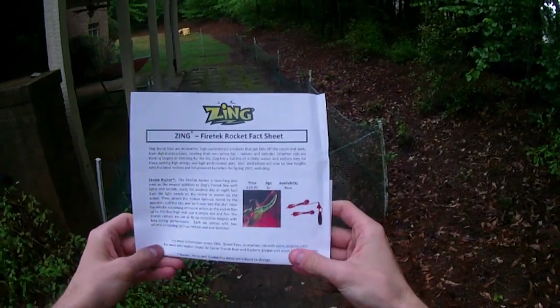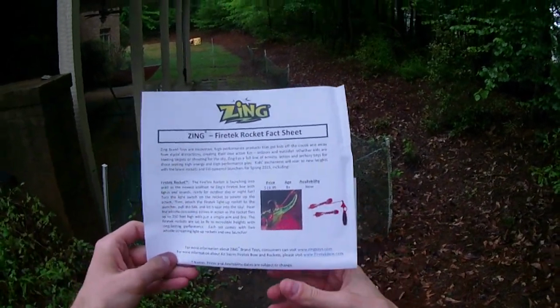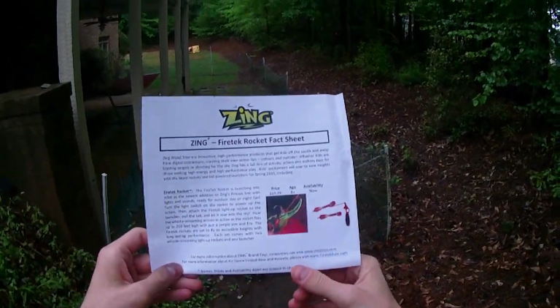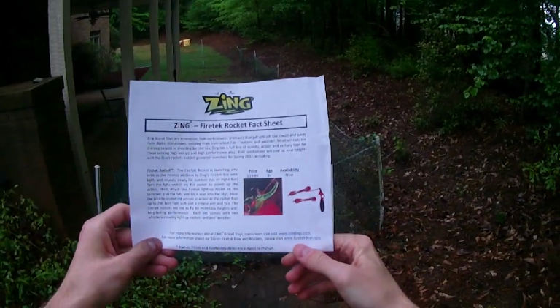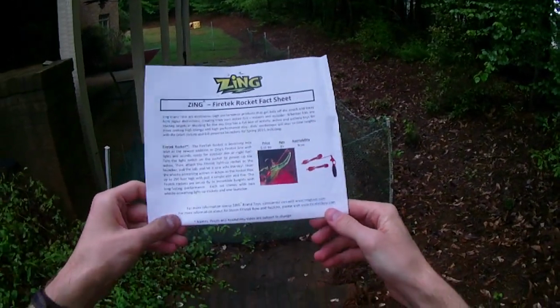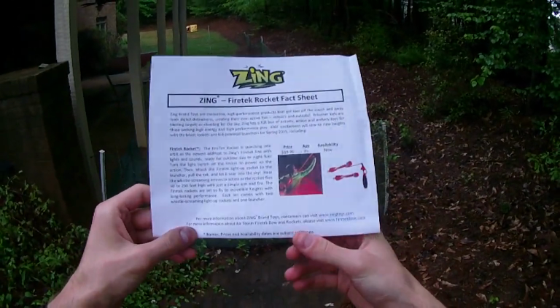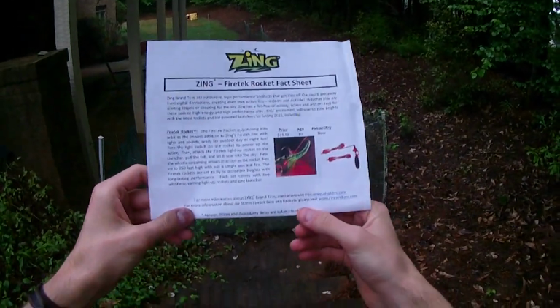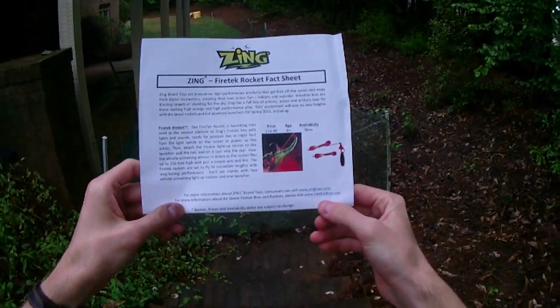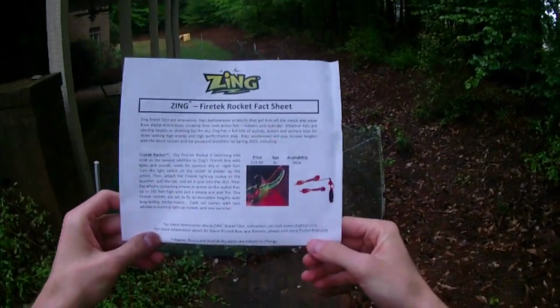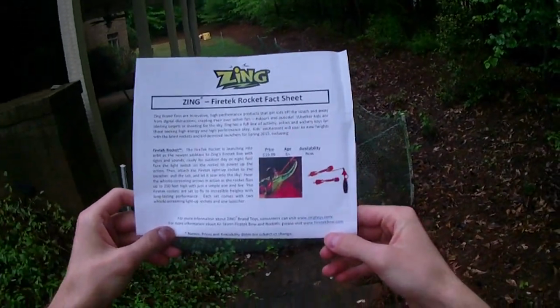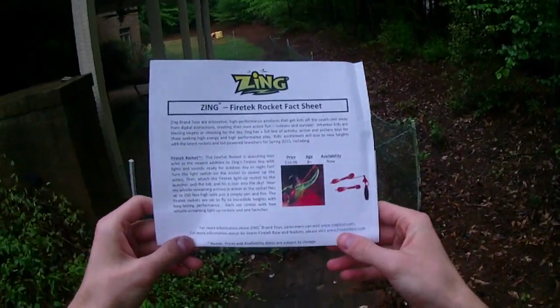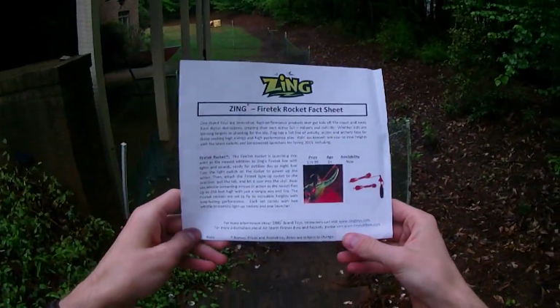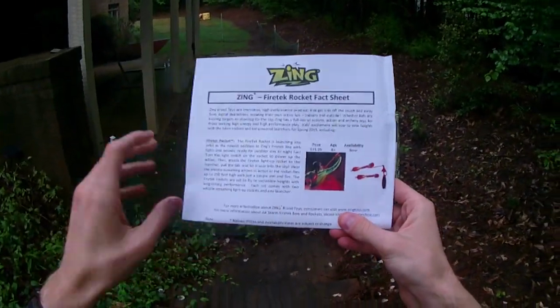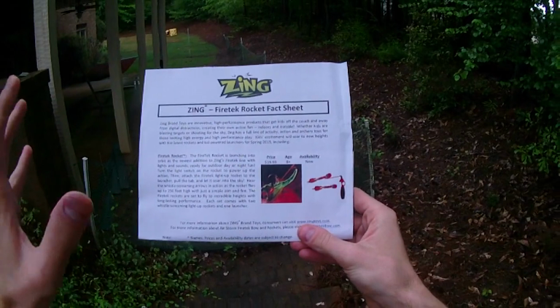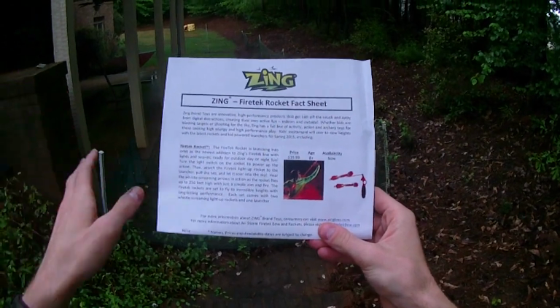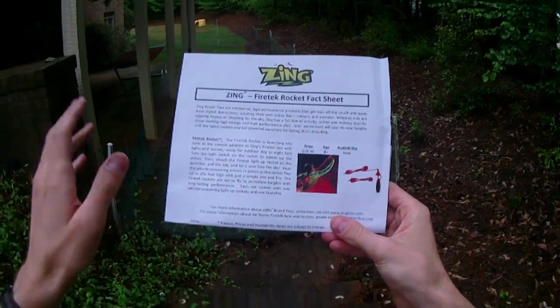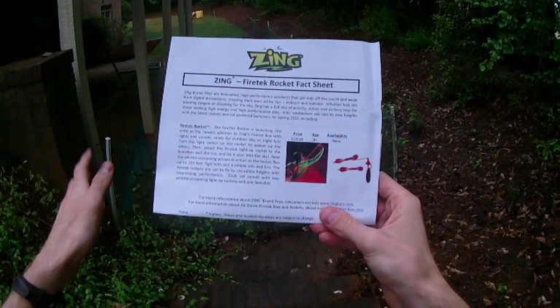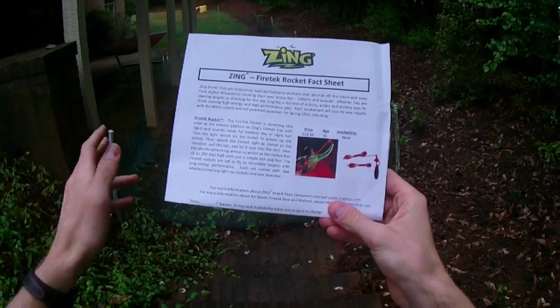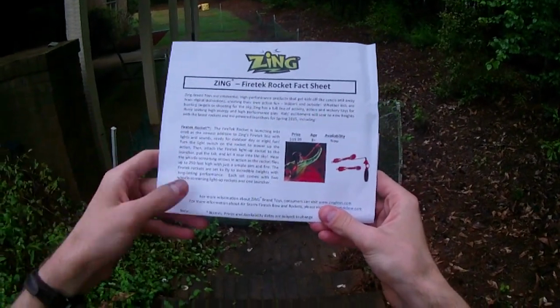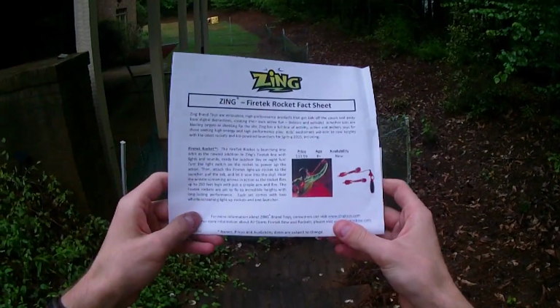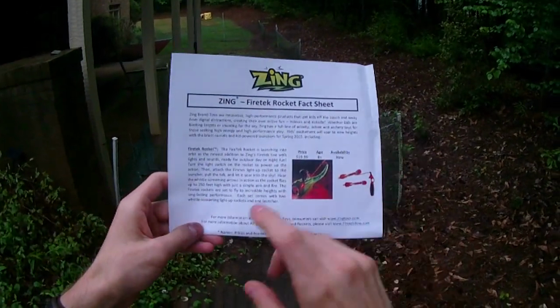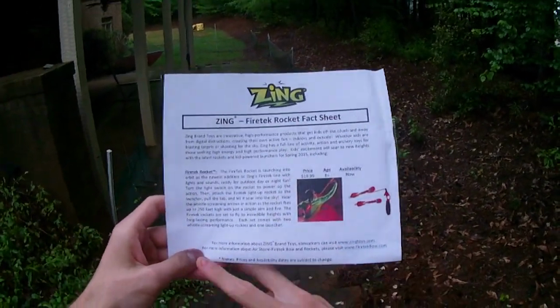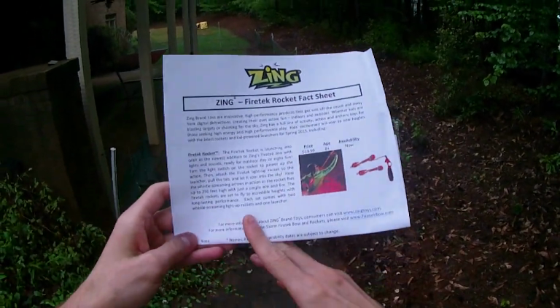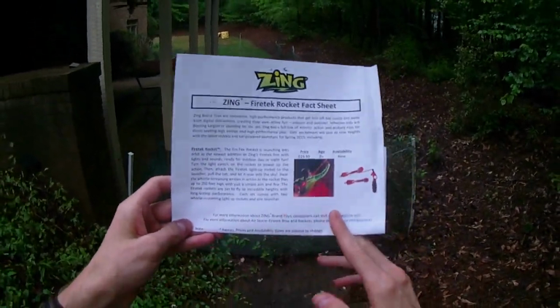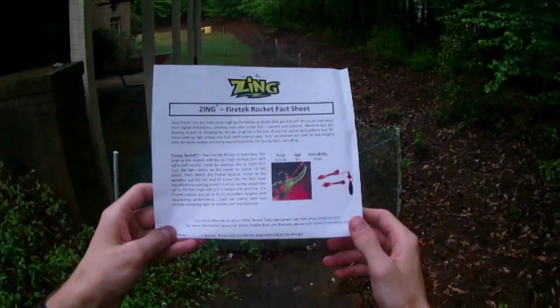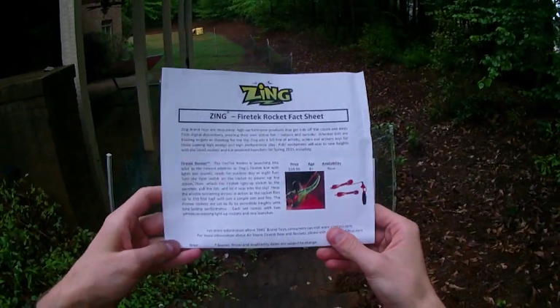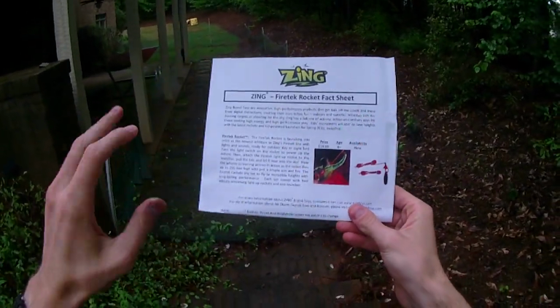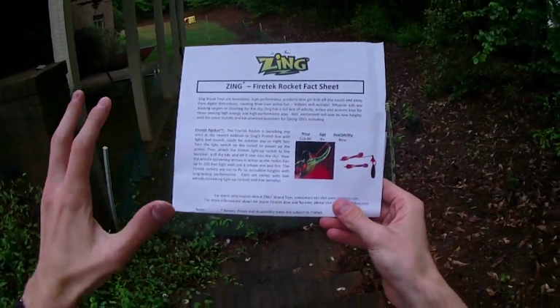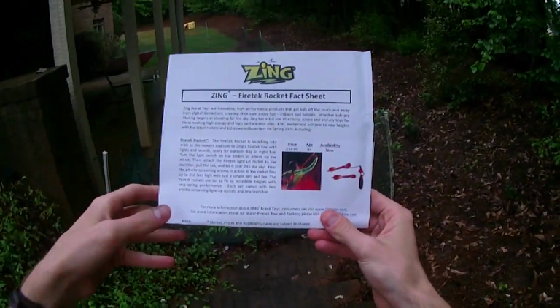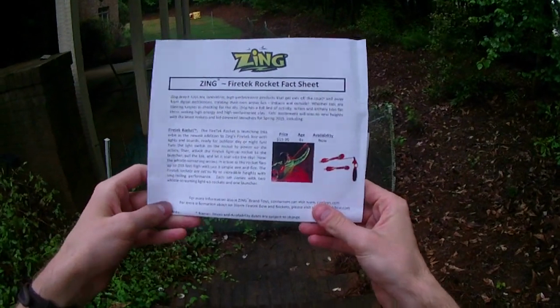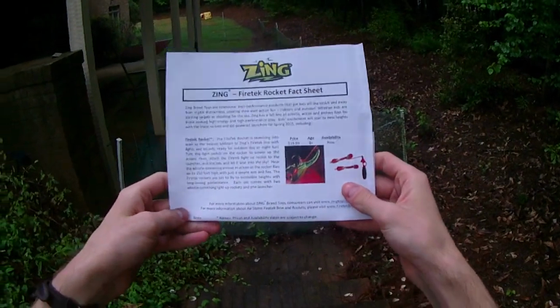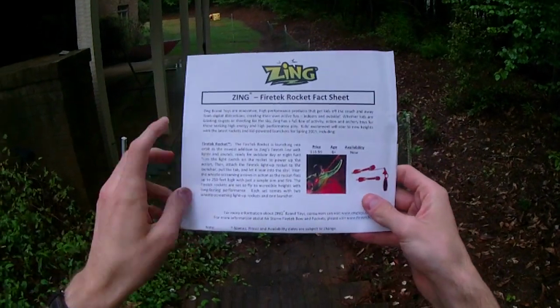They added a whole new dimension — we got to goof around in a laser tag arena with them. It was just a really great thing to play with, and I think these are going to be just as cool but for more of an outdoor type environment.